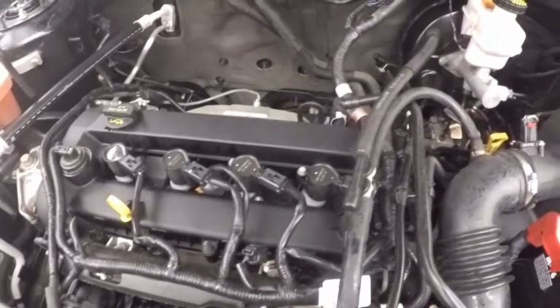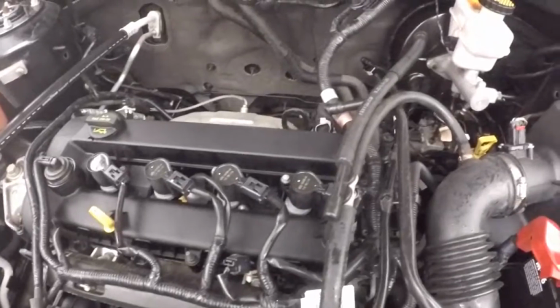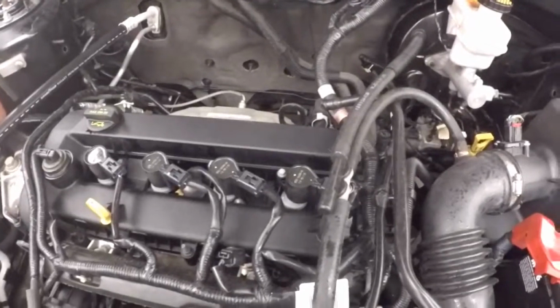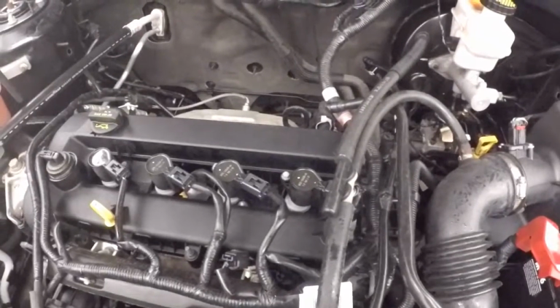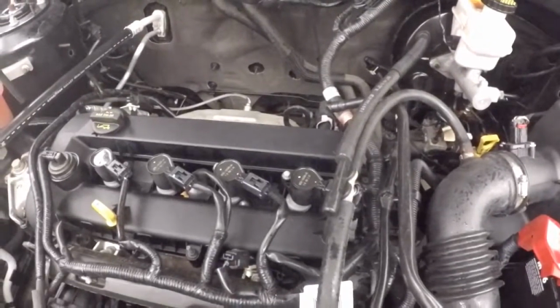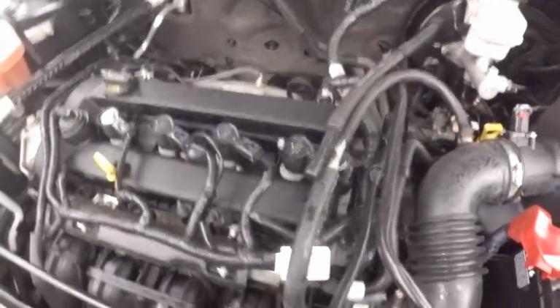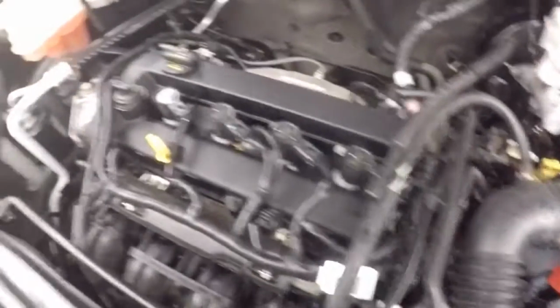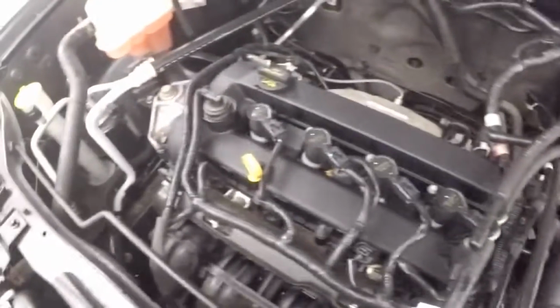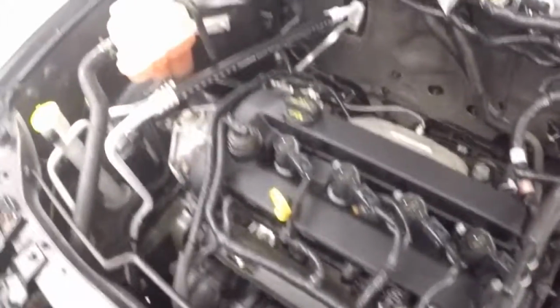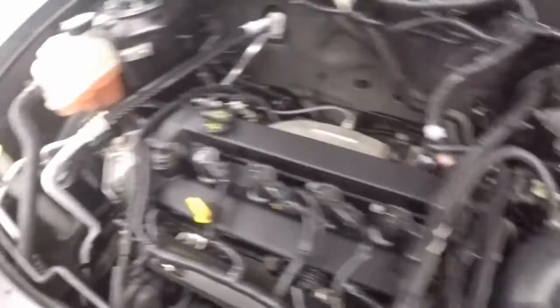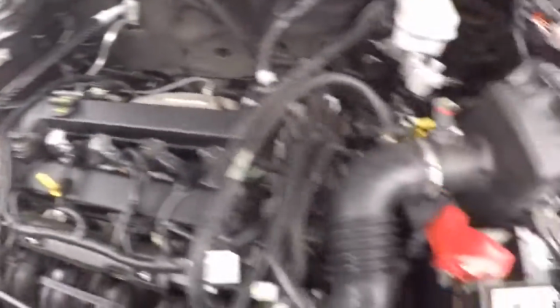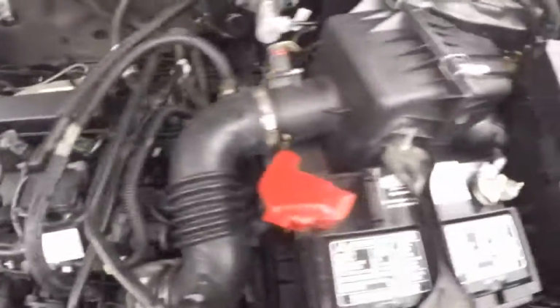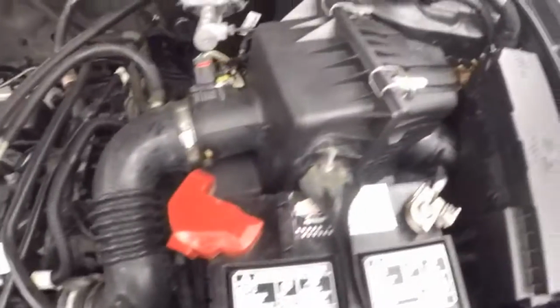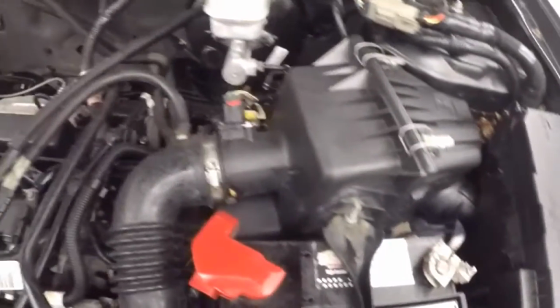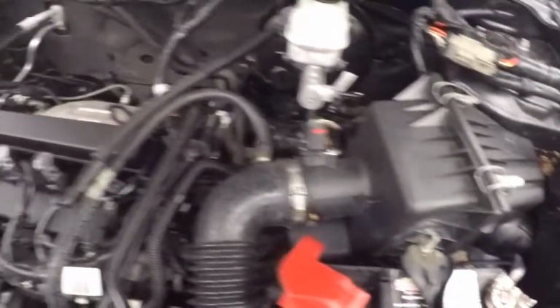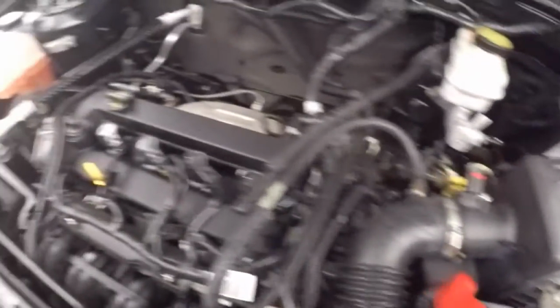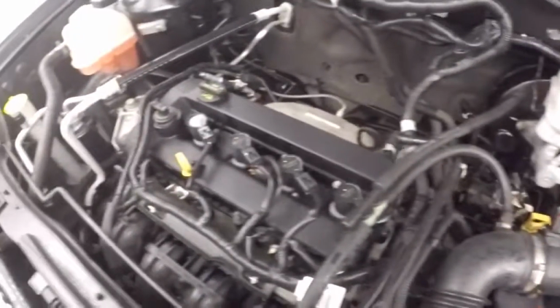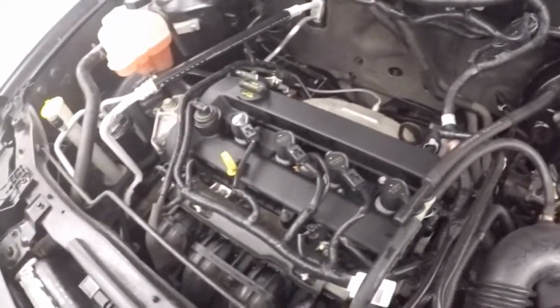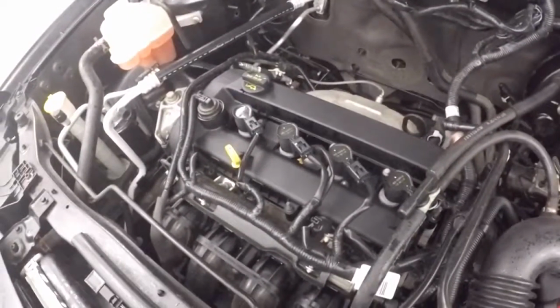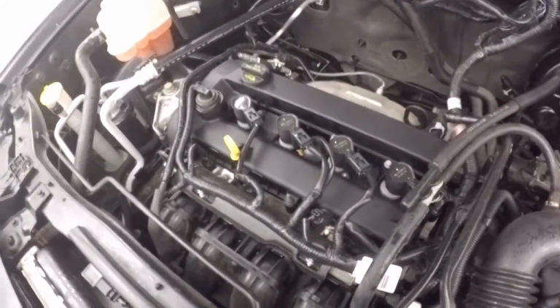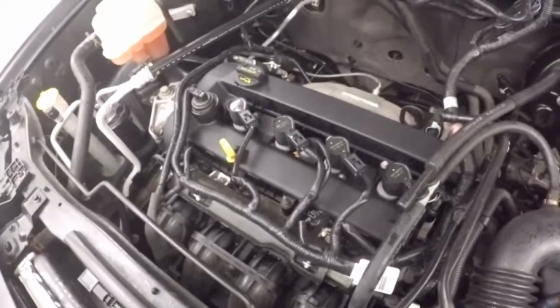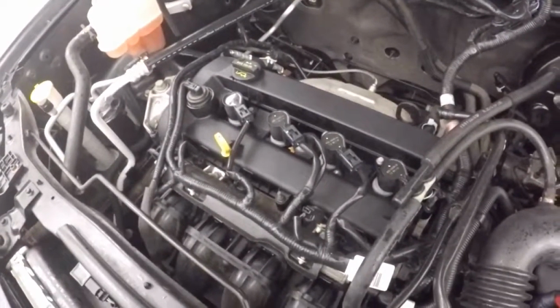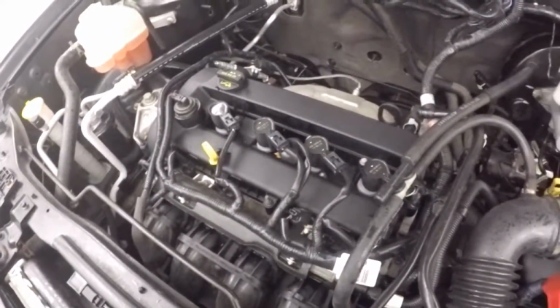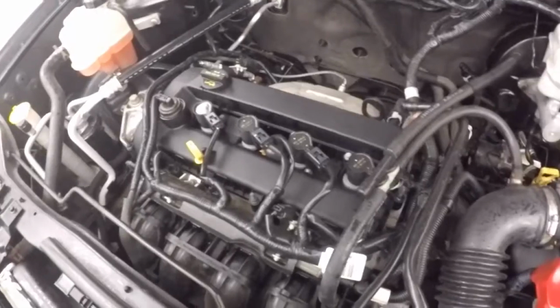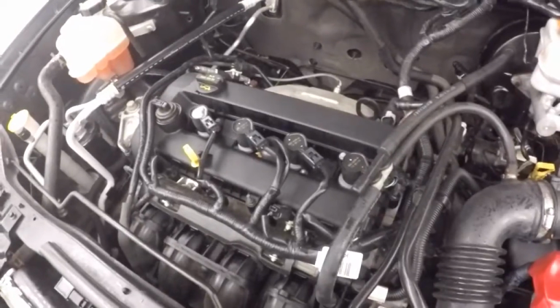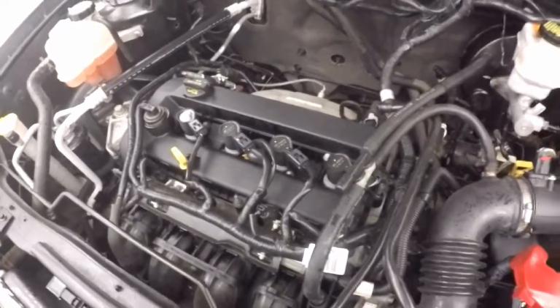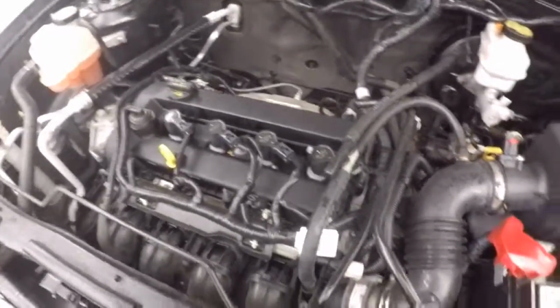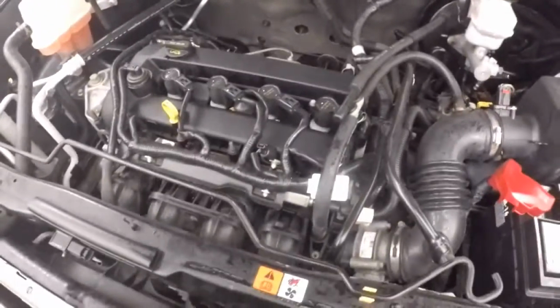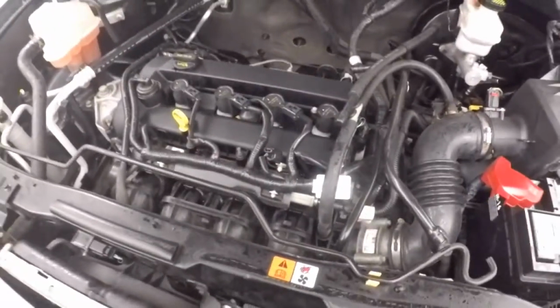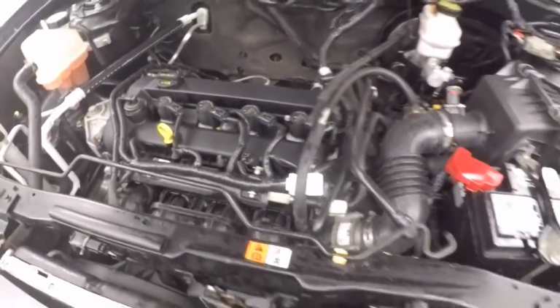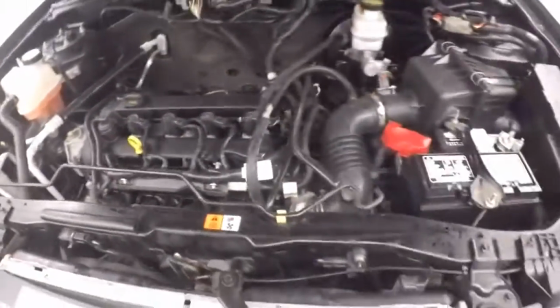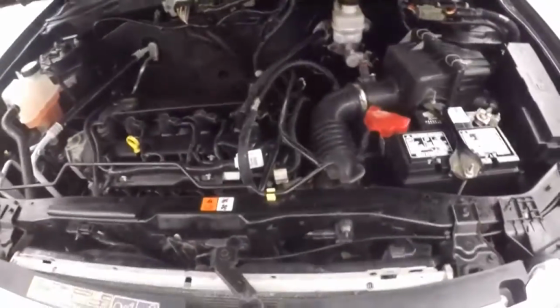There's a 2.5 liter engine. Very nice and strong, nice and smooth. A little loud right now because it is running cold. Good on gas.